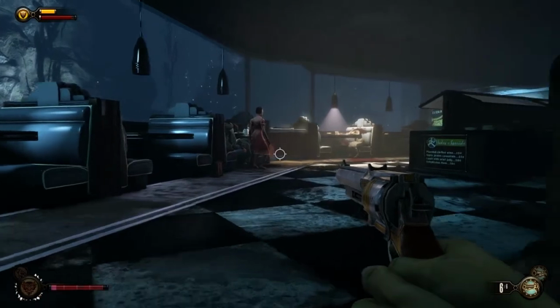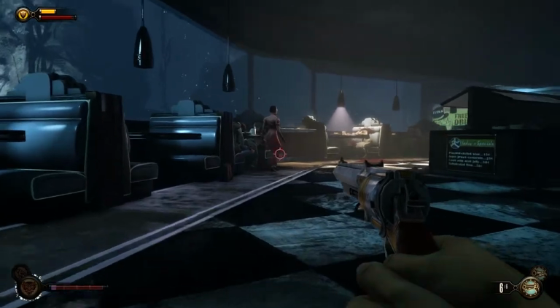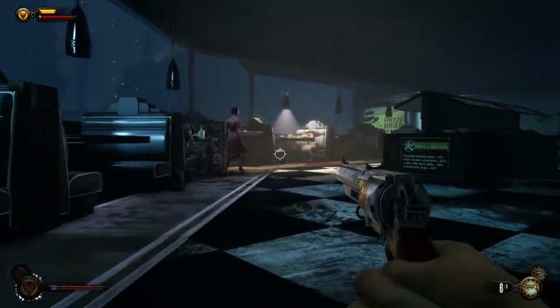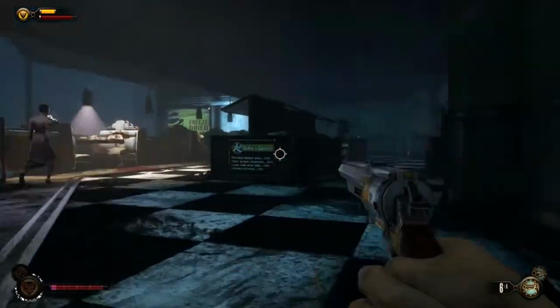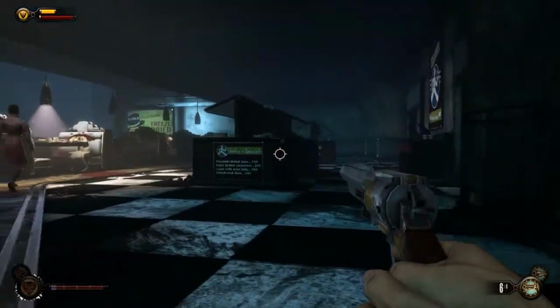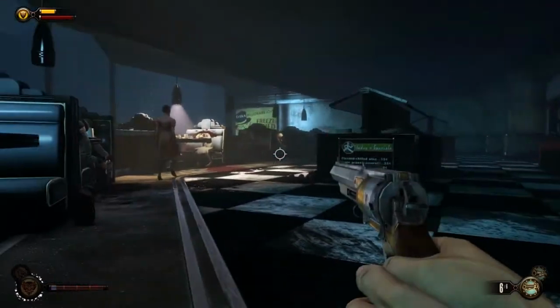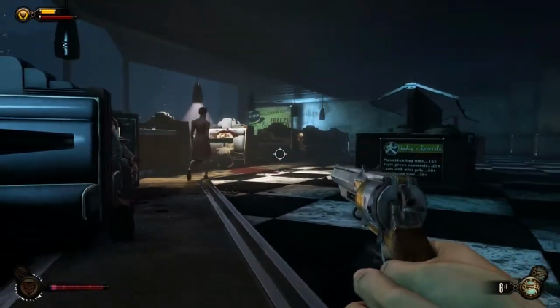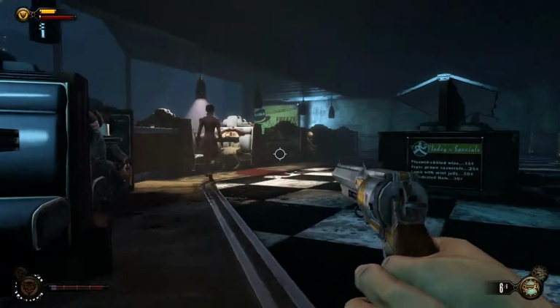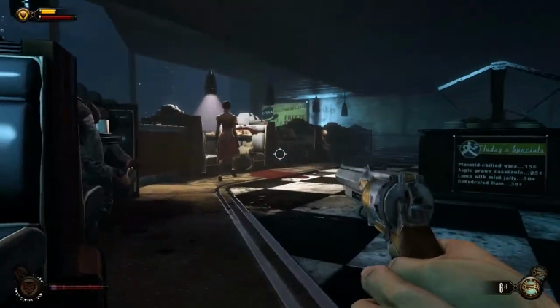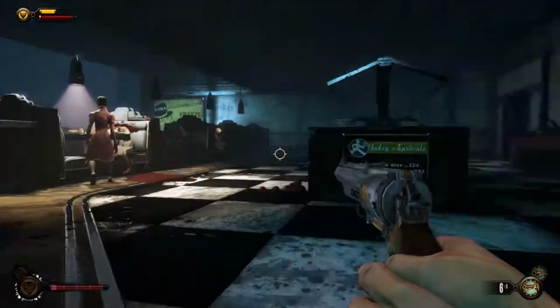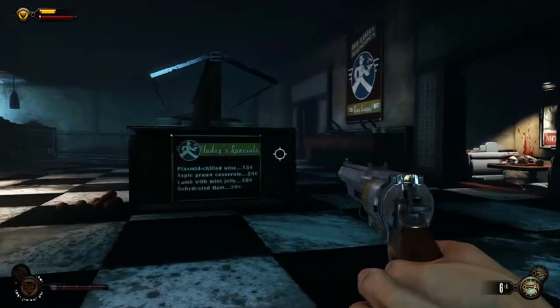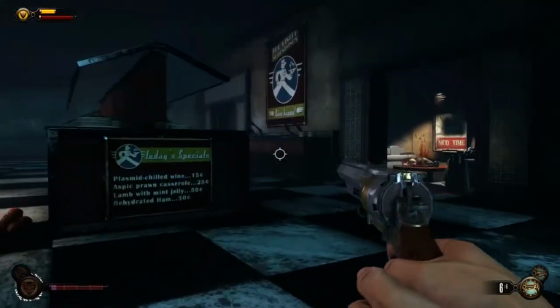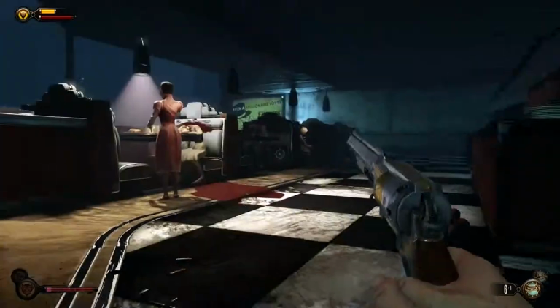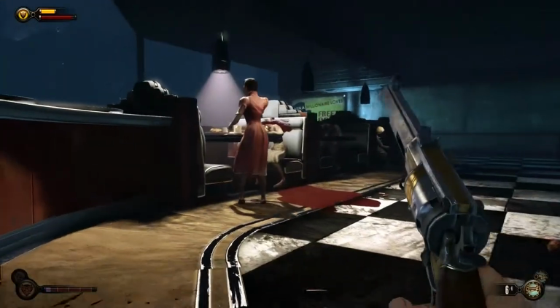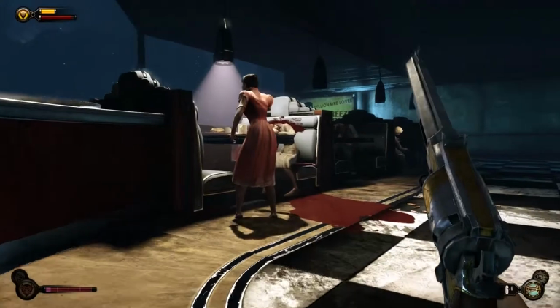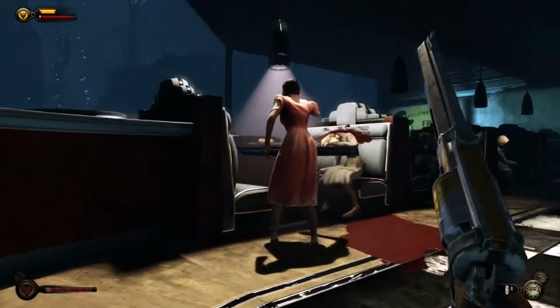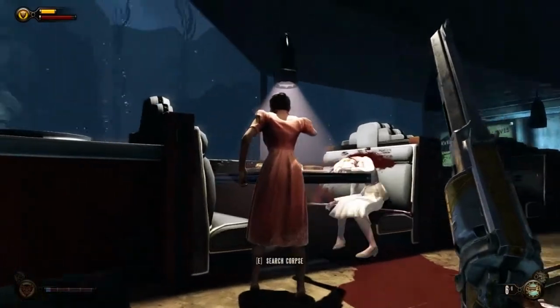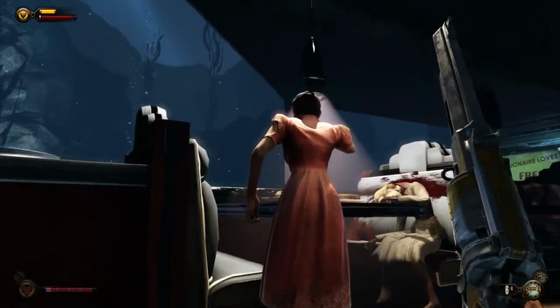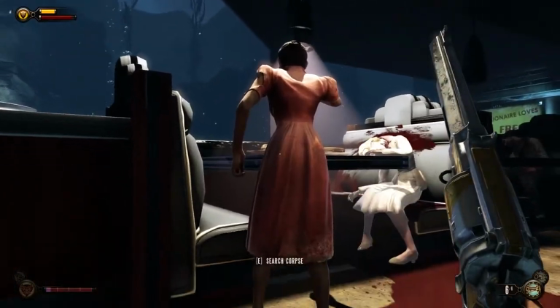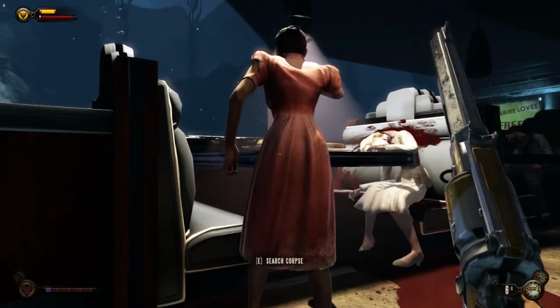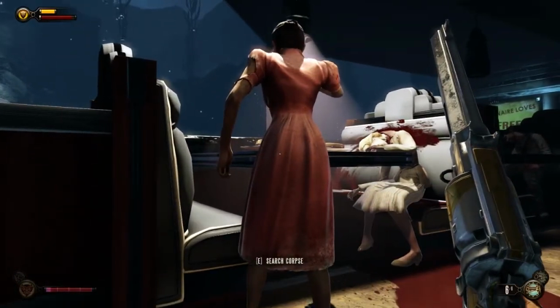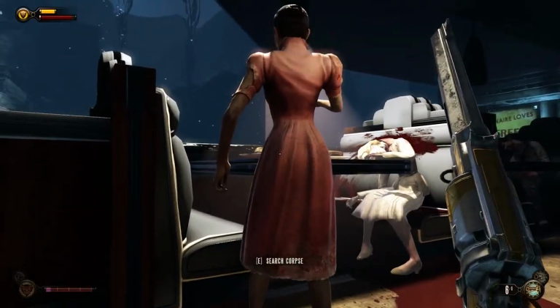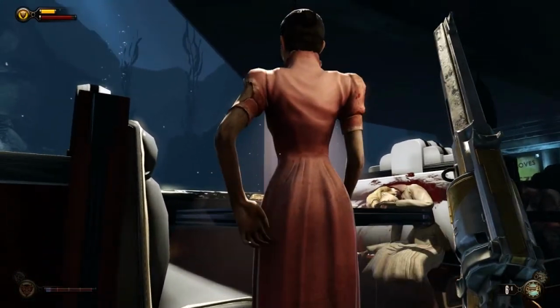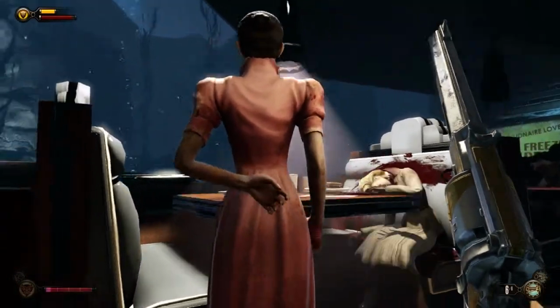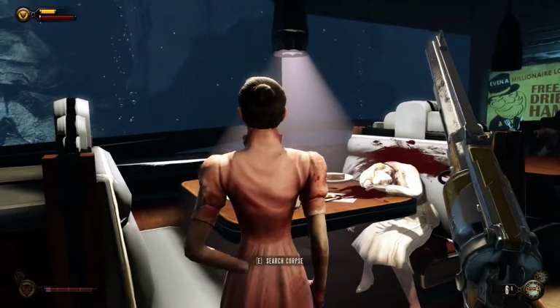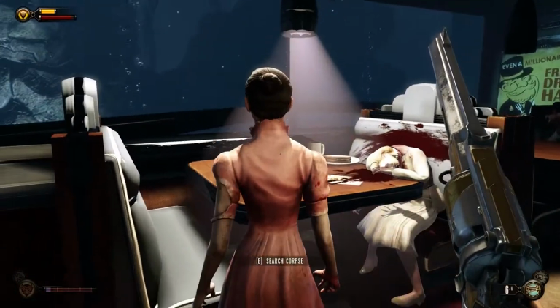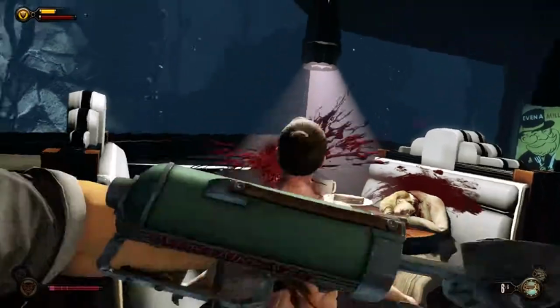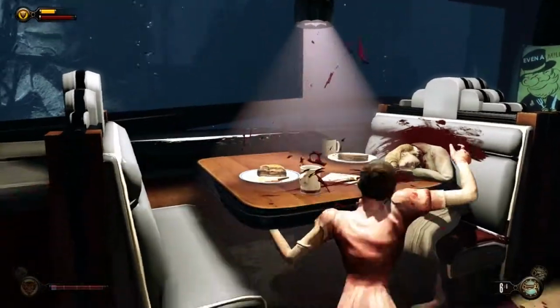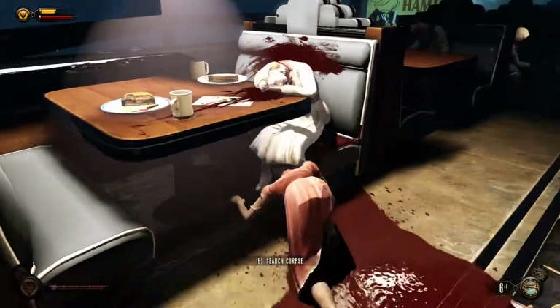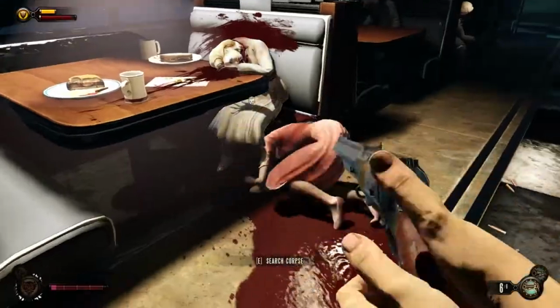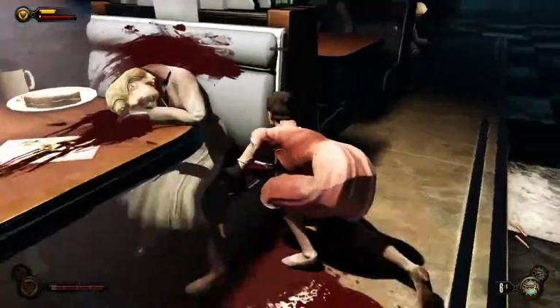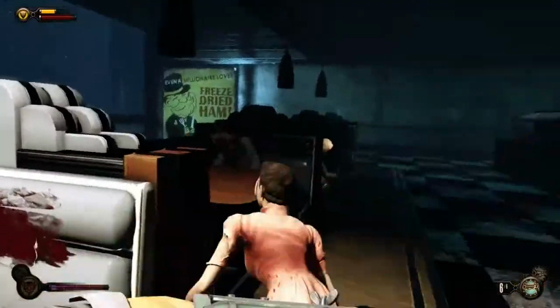There'll be some enemies — take them out, it's pretty easy. And then downstairs in this Bistro, you'll be able to find the crate. I'm actually going to skip over right now to the audio log and what that sounds like.